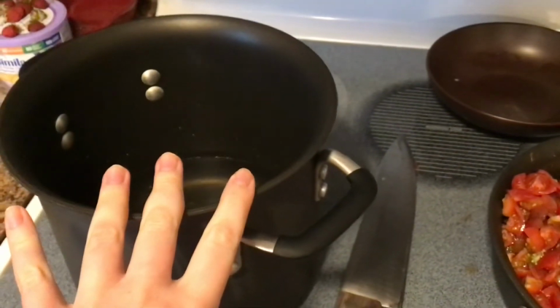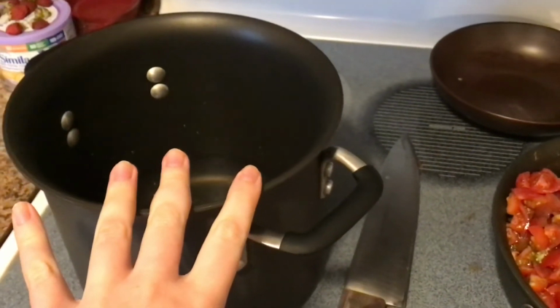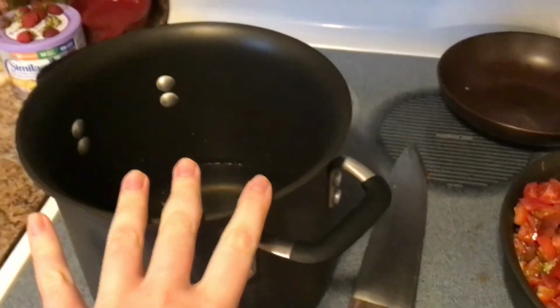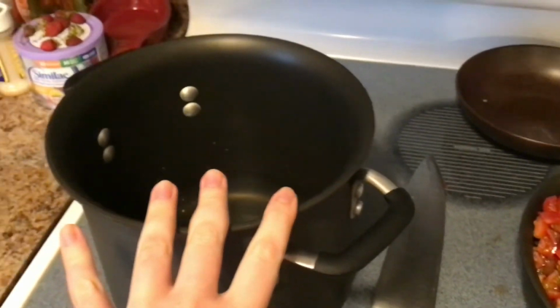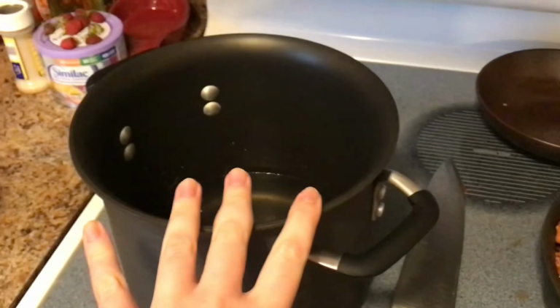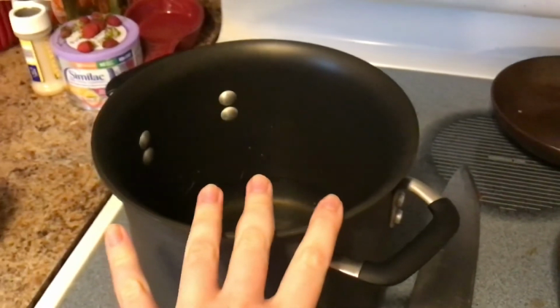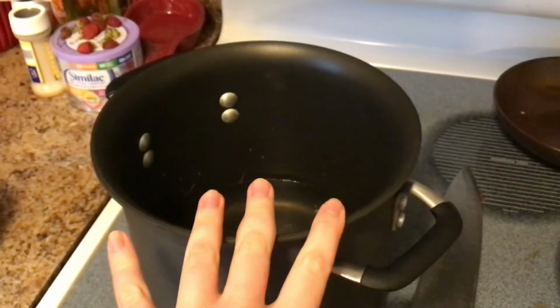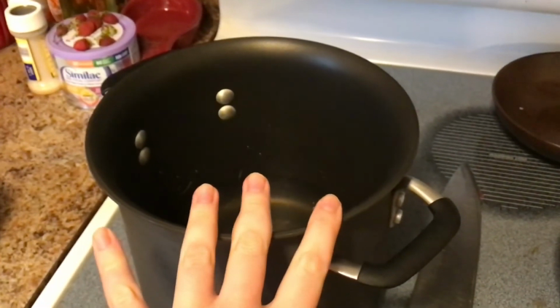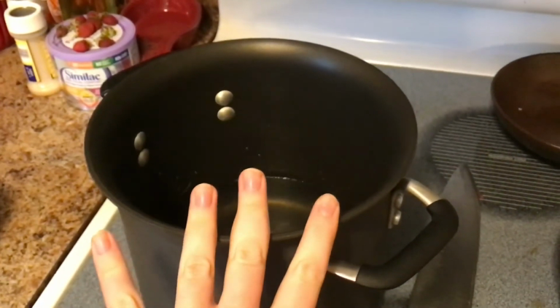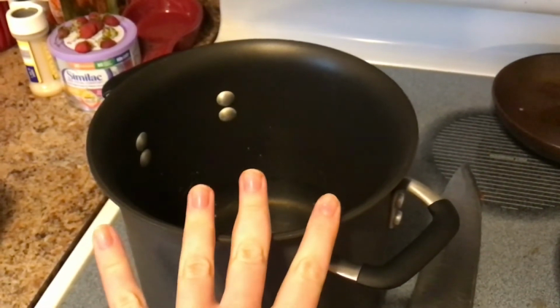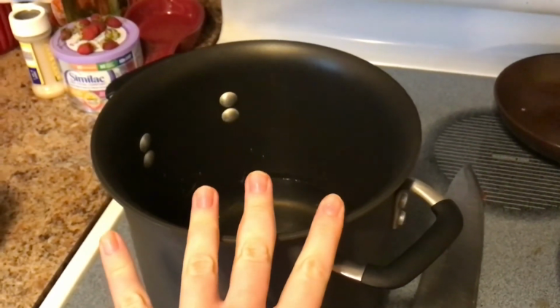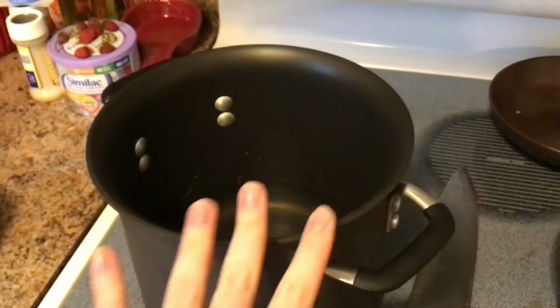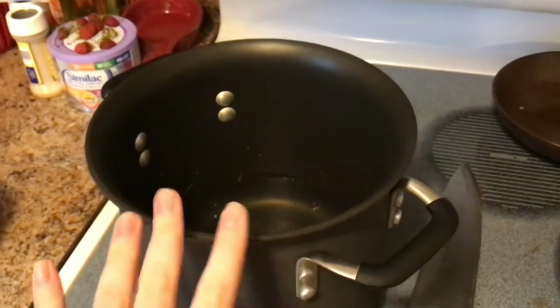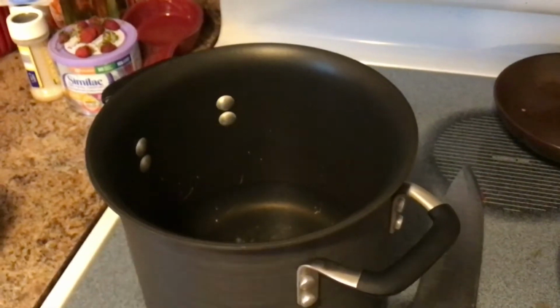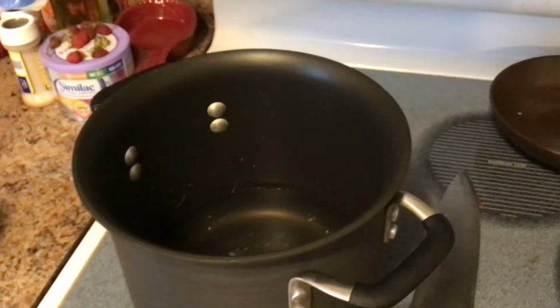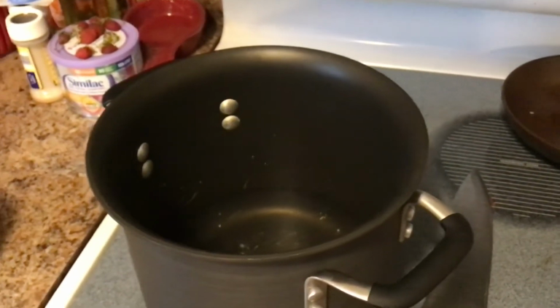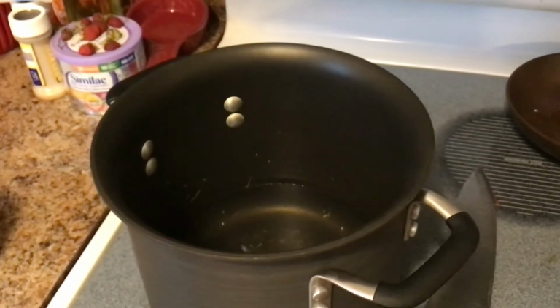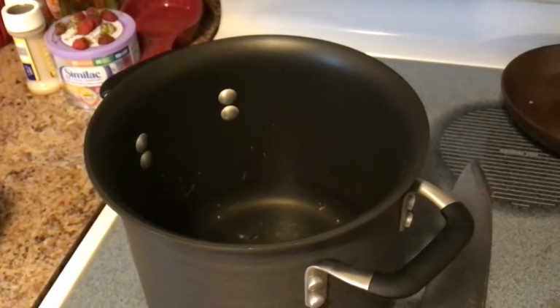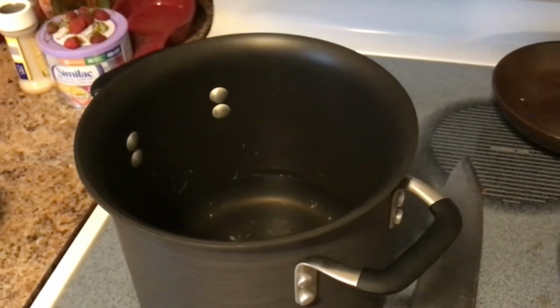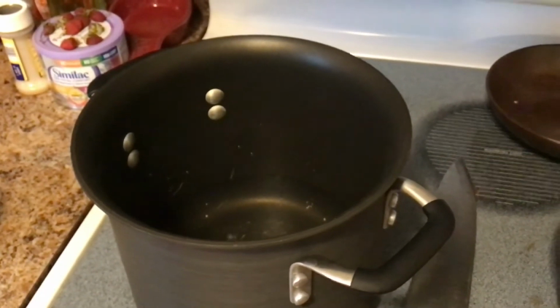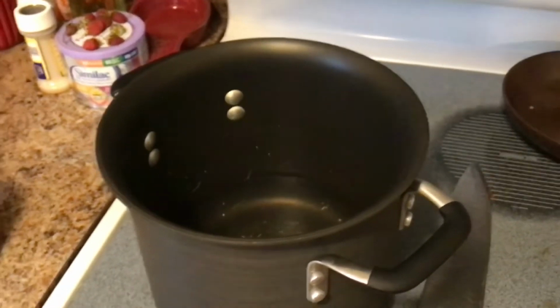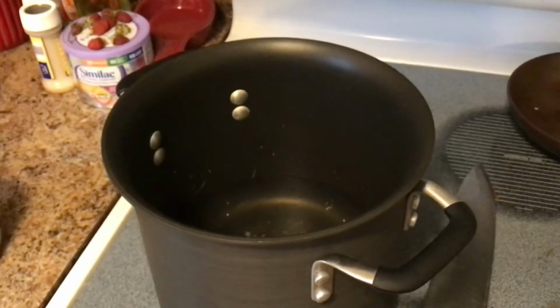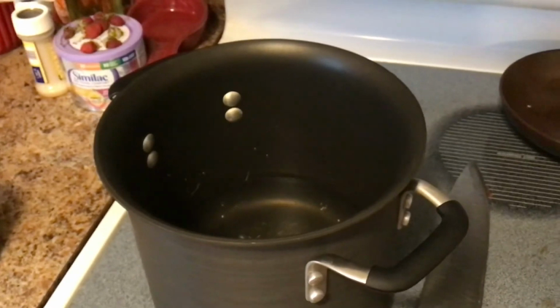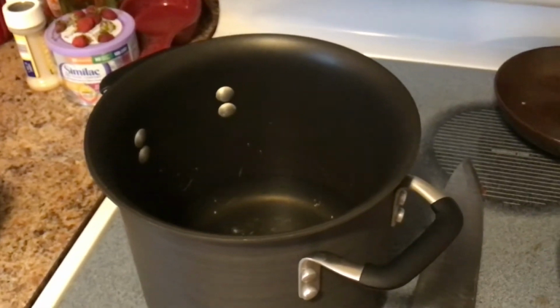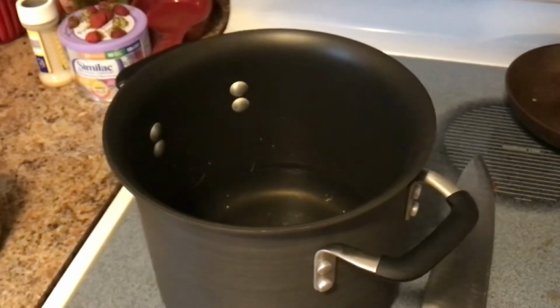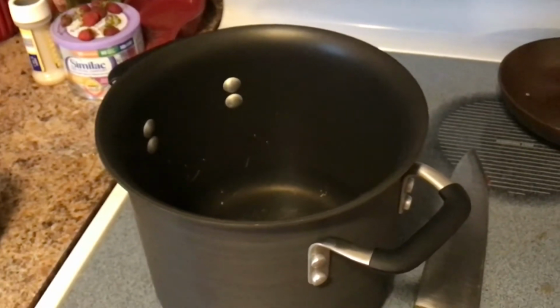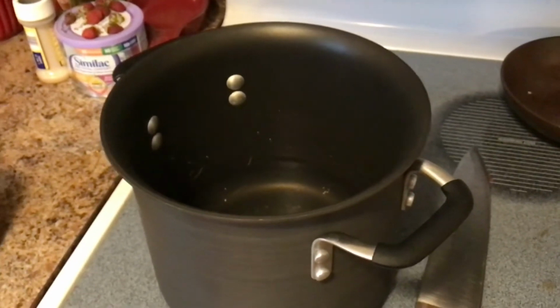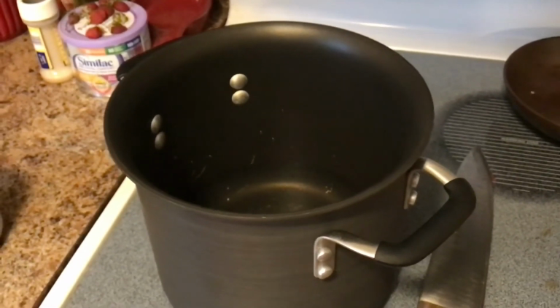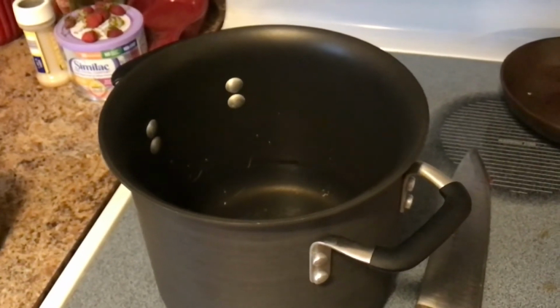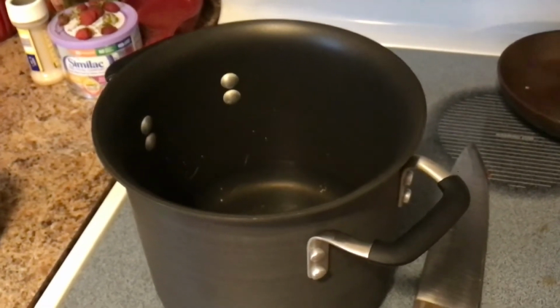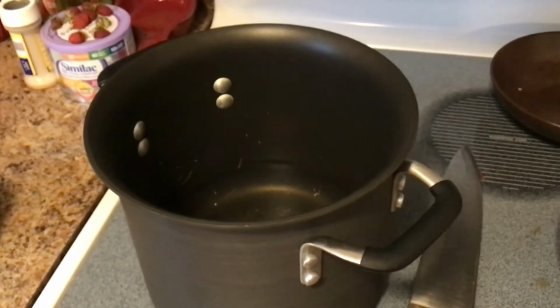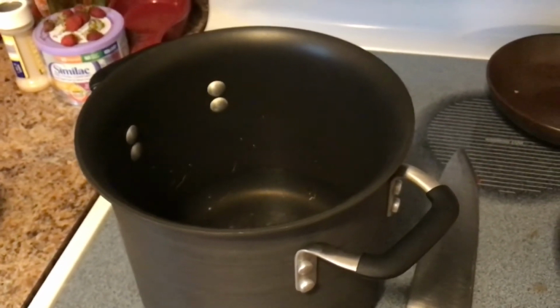We will also add one pound of pasta. We're using a gluten-free rotini, but you can use whatever kind of pasta you choose.